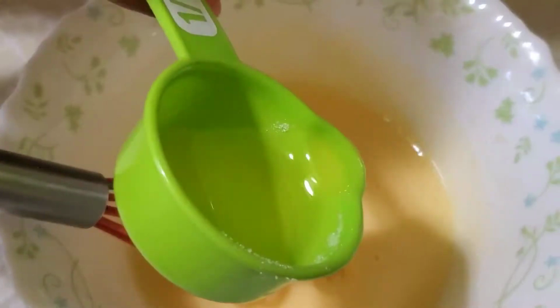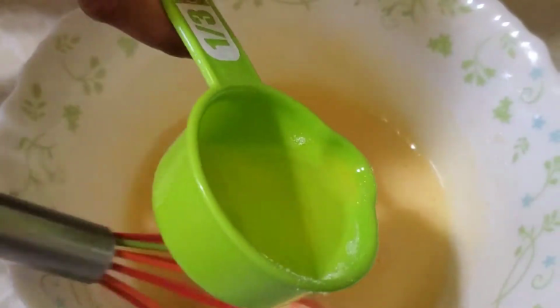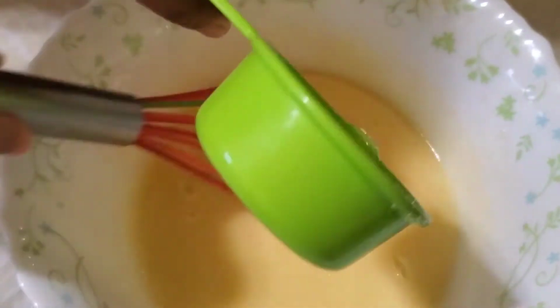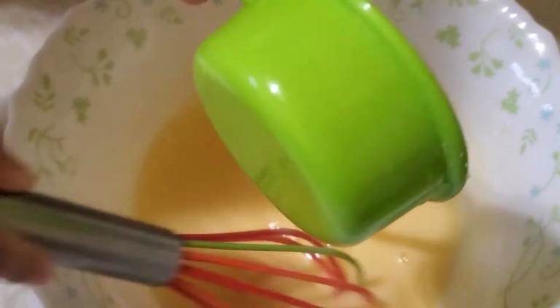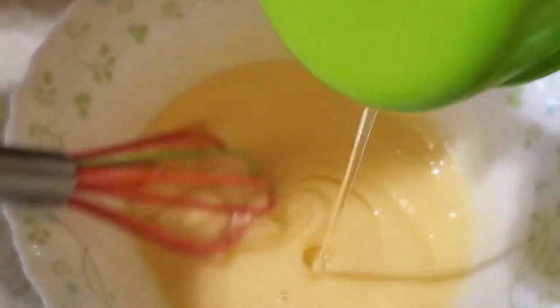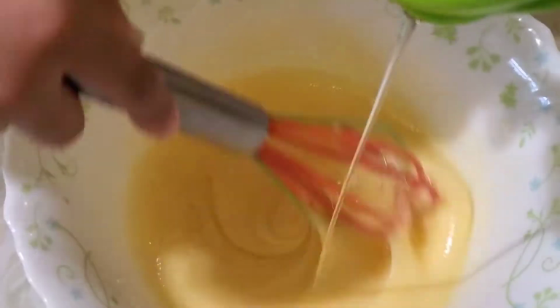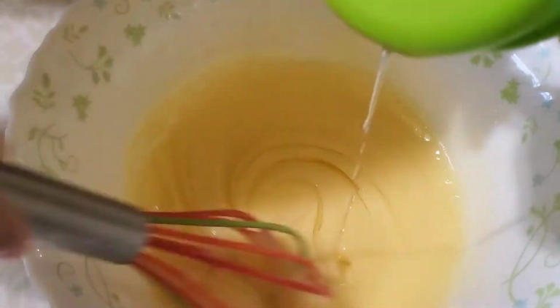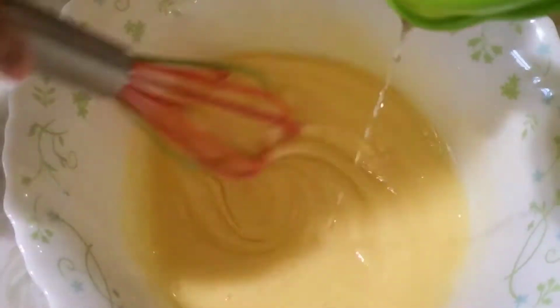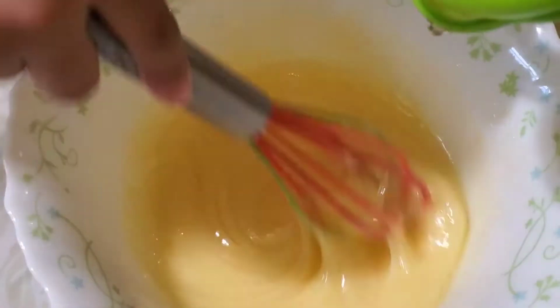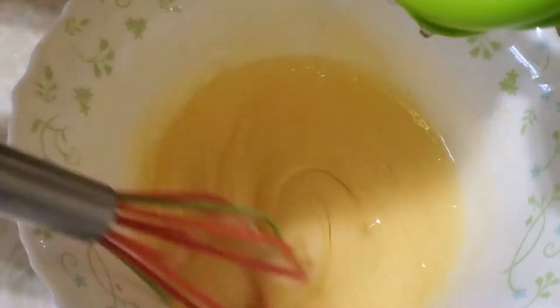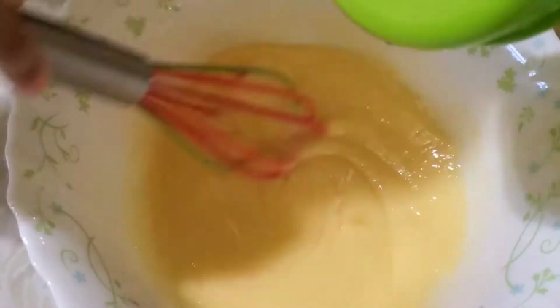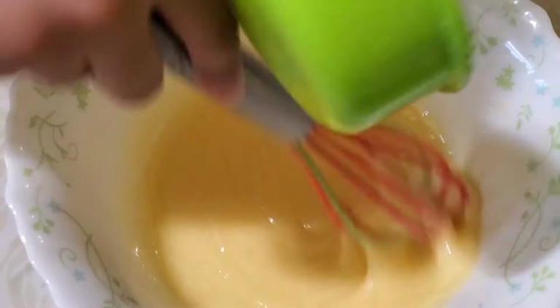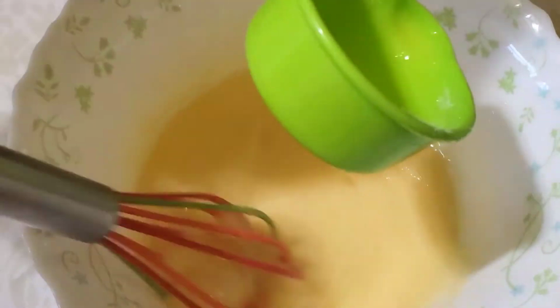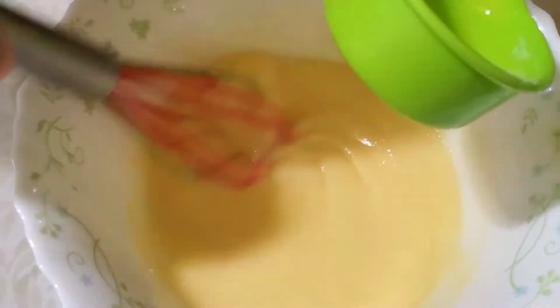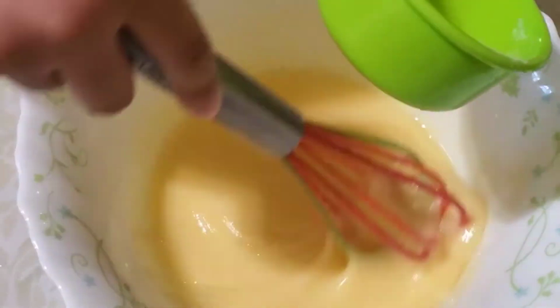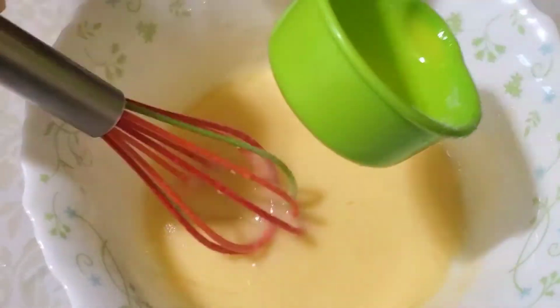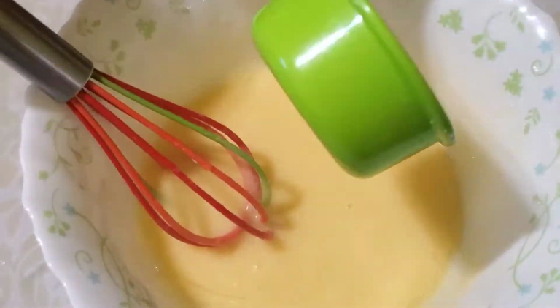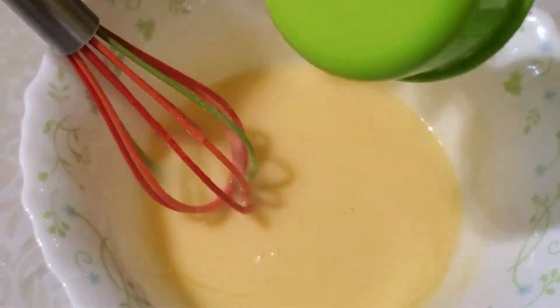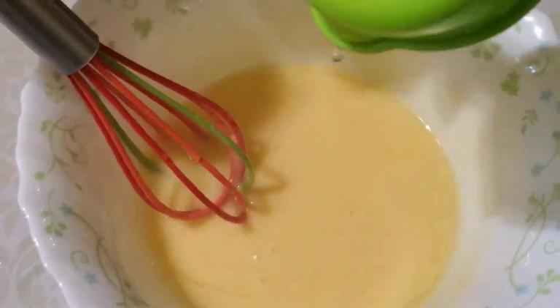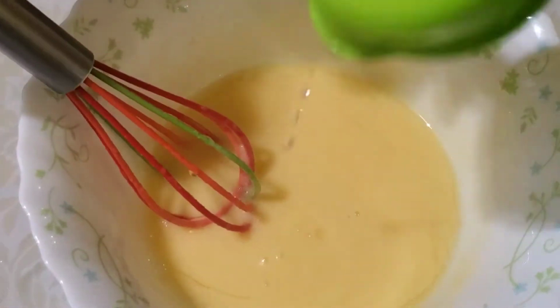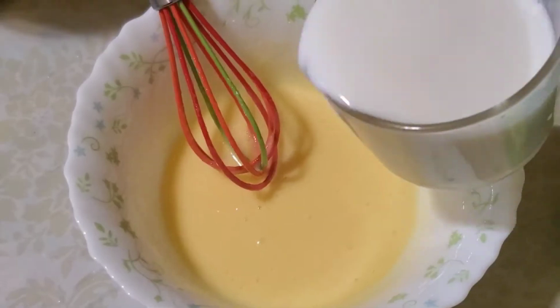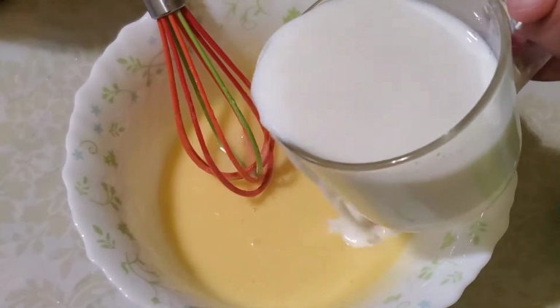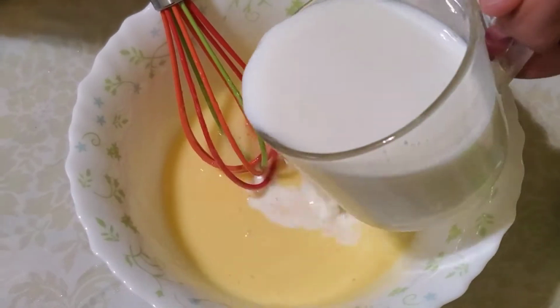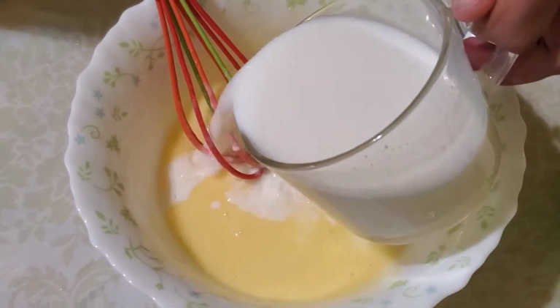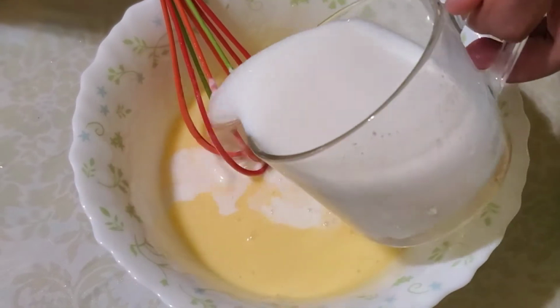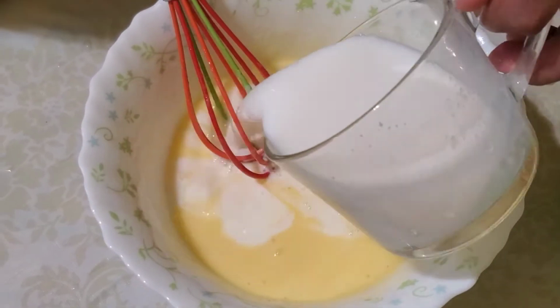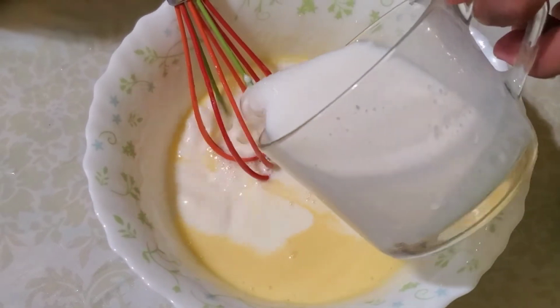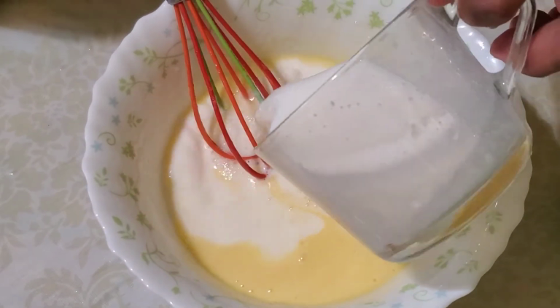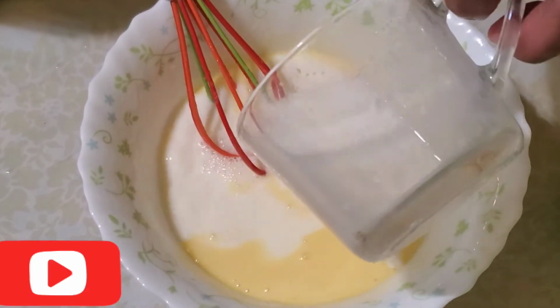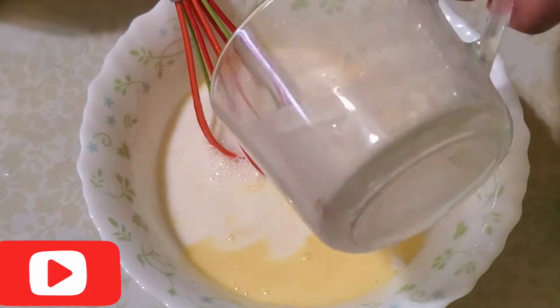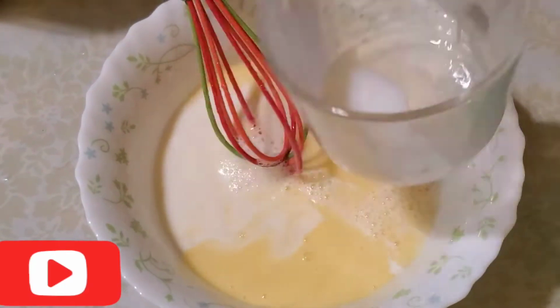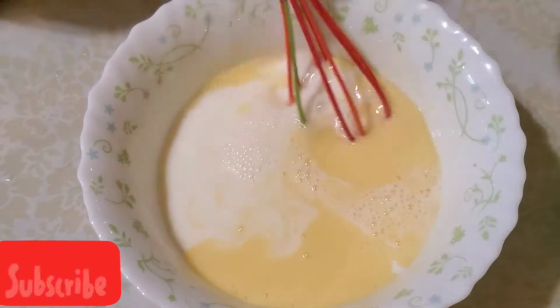We will mix it together: 1 teaspoon, 2 tablespoons of milk, and one cup of milk at room temperature.